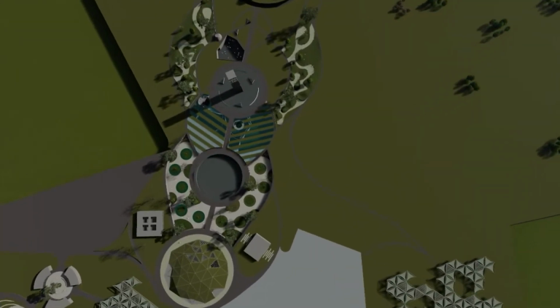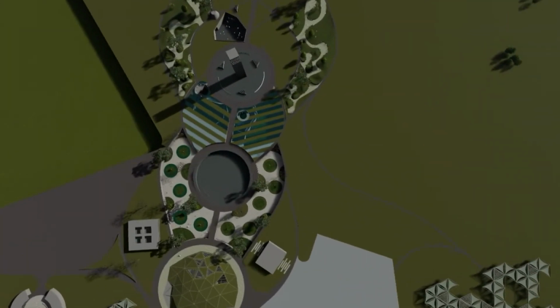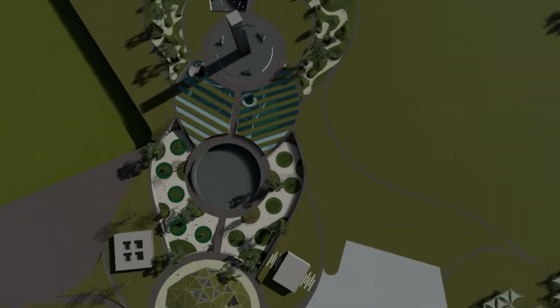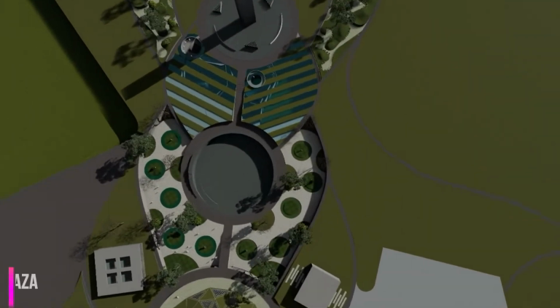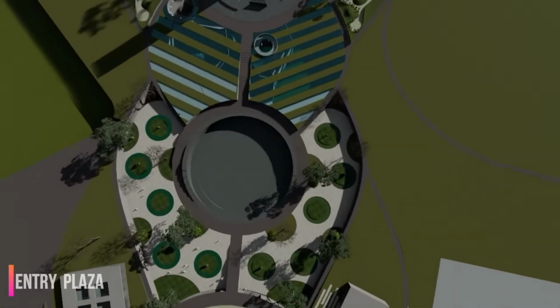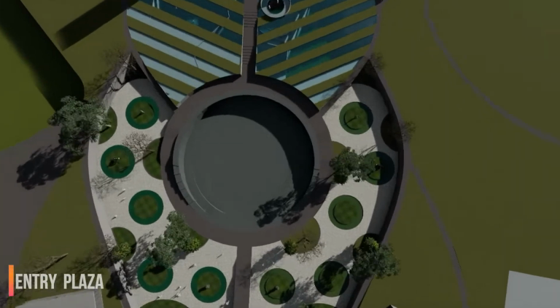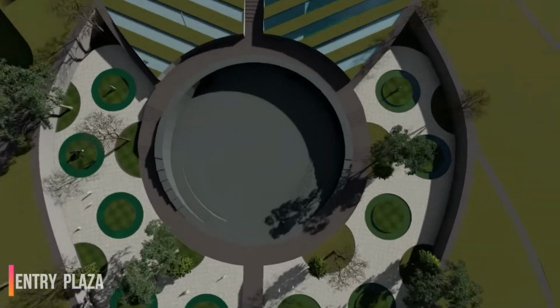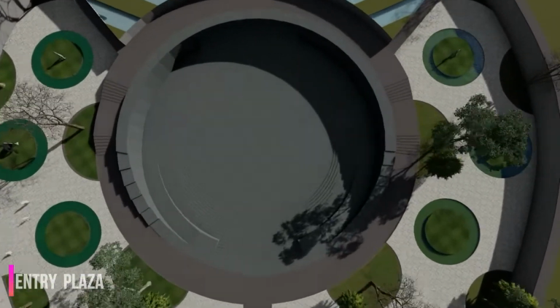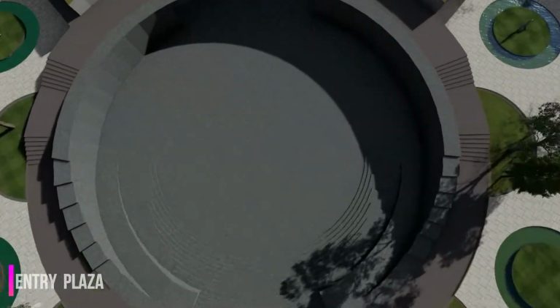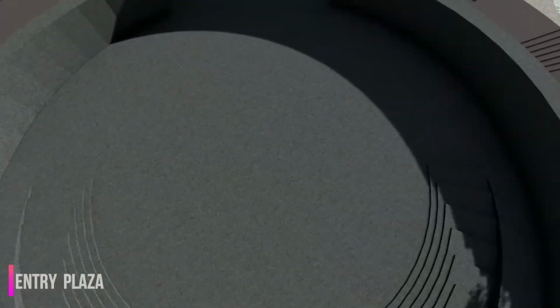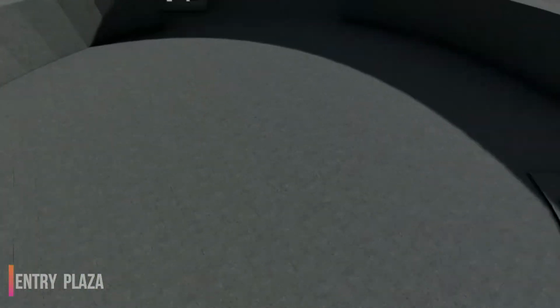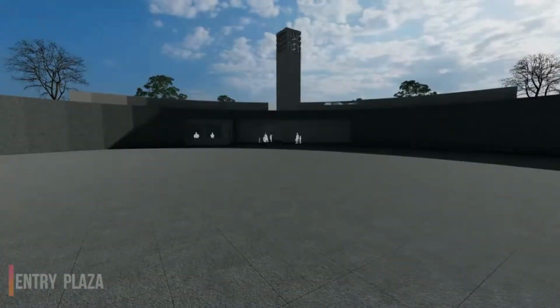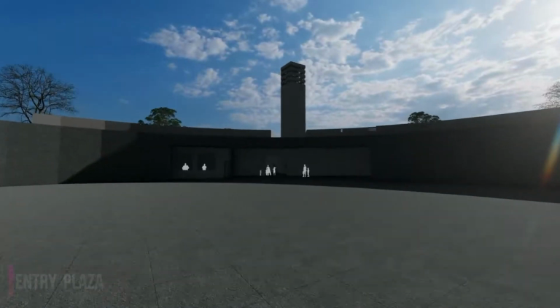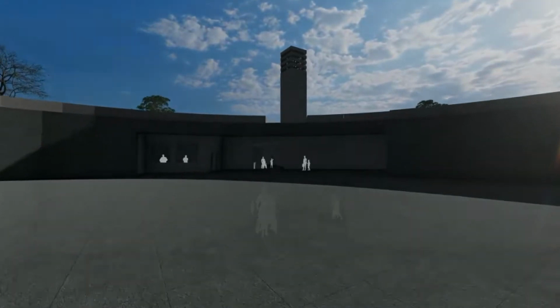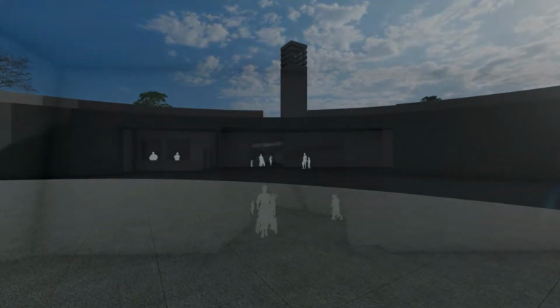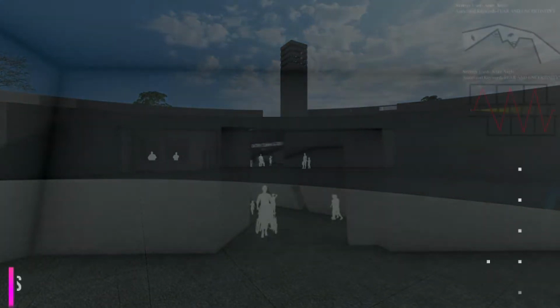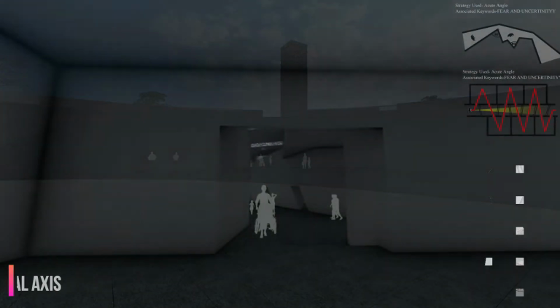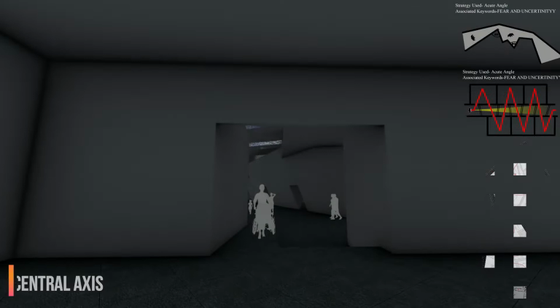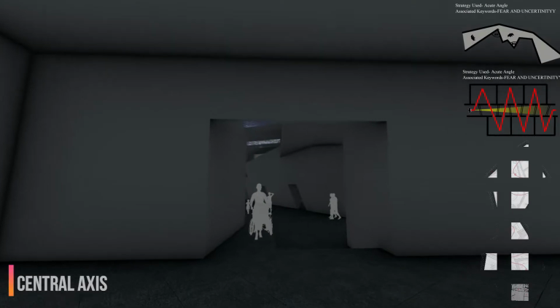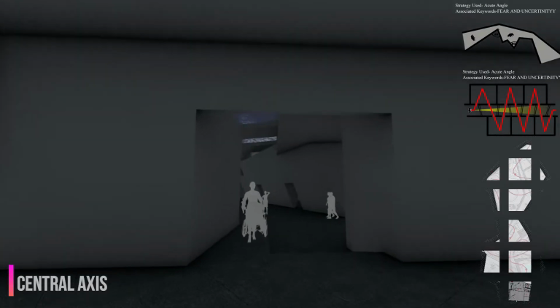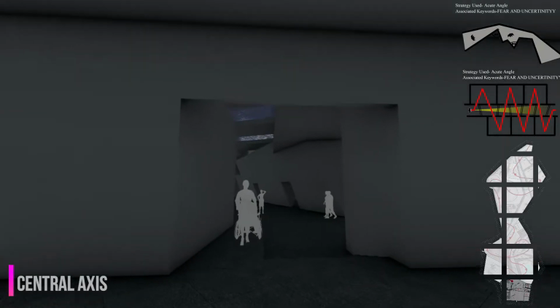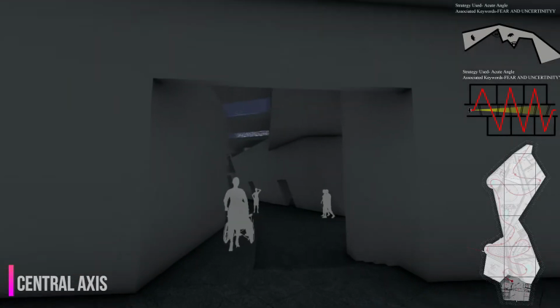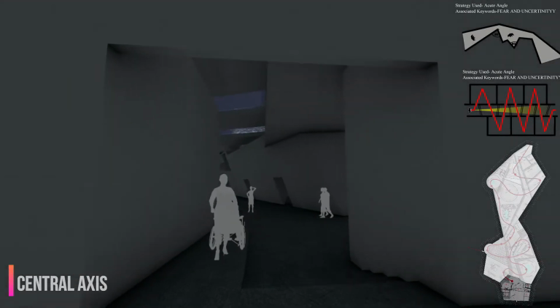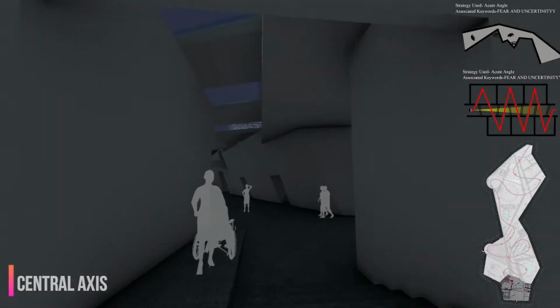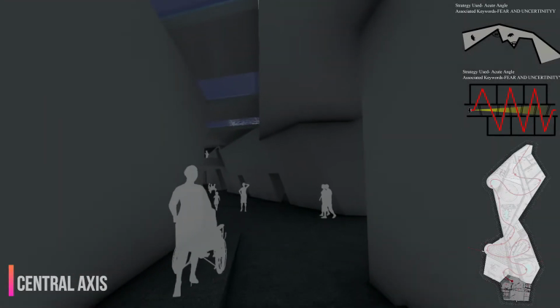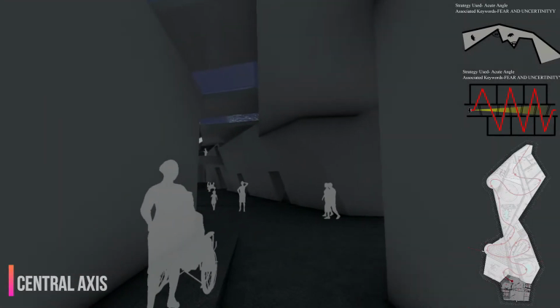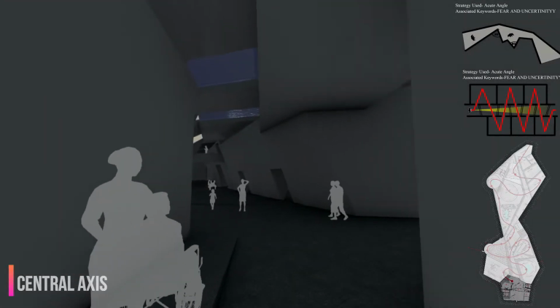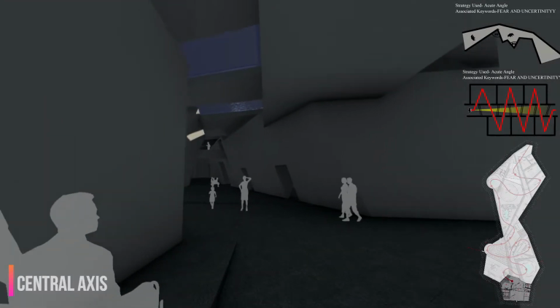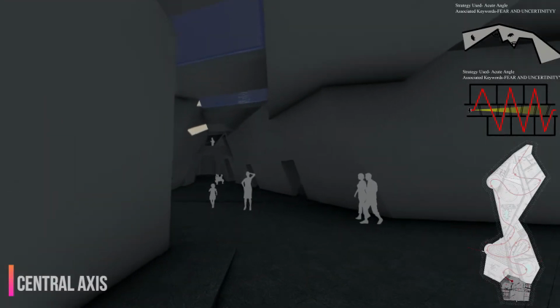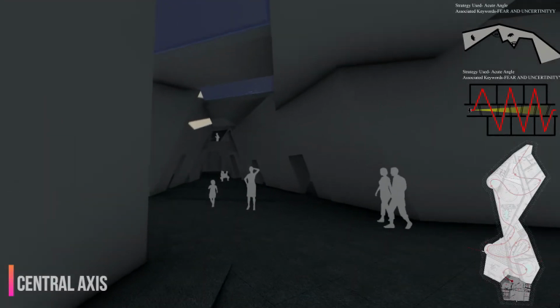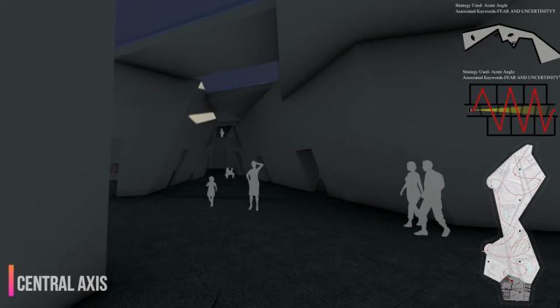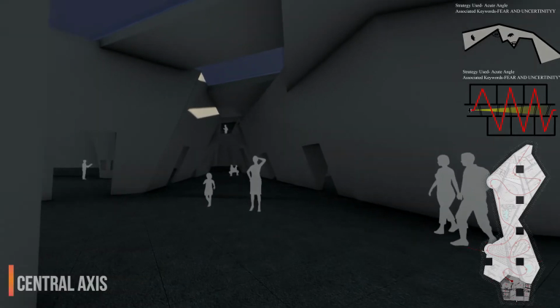The Entry Plaza of the memorial welcomes with a sense of horizon as the plaza merges with the surrounding landscape. As visitors move forward on the central axis, even being a physical barrier, it gives visitors complete vision.